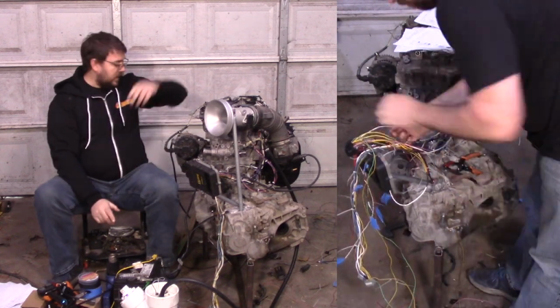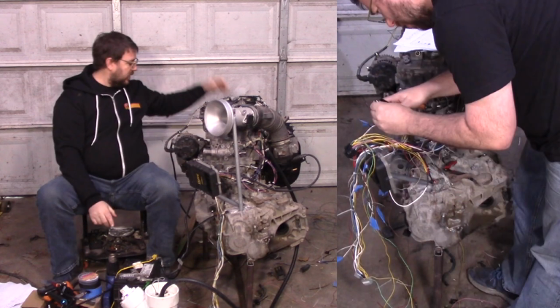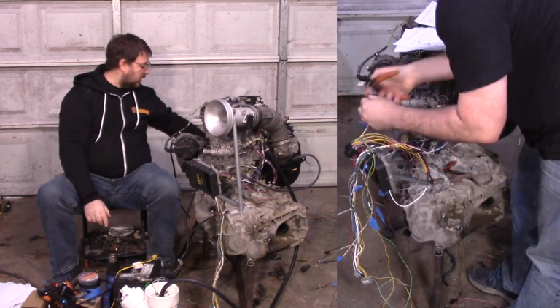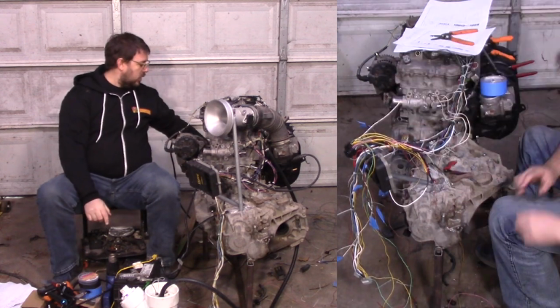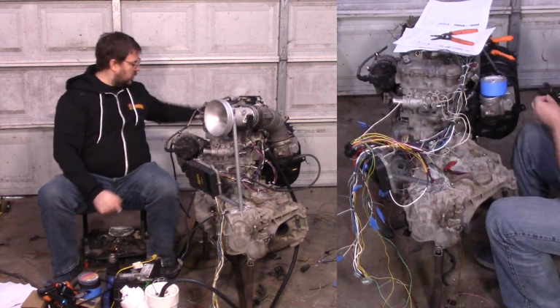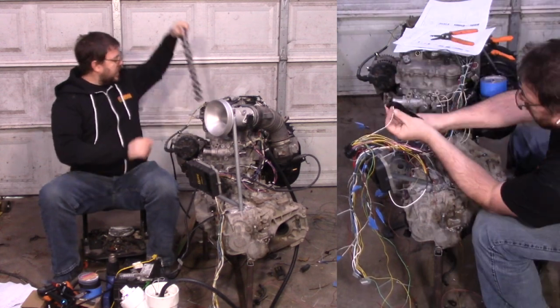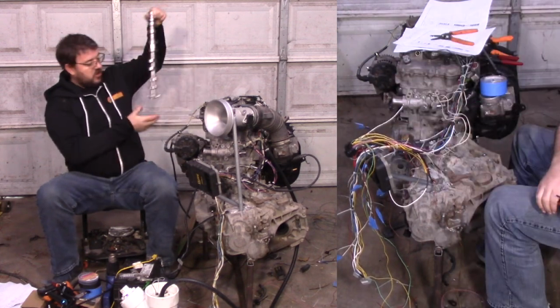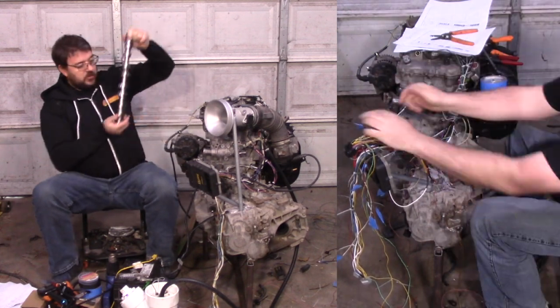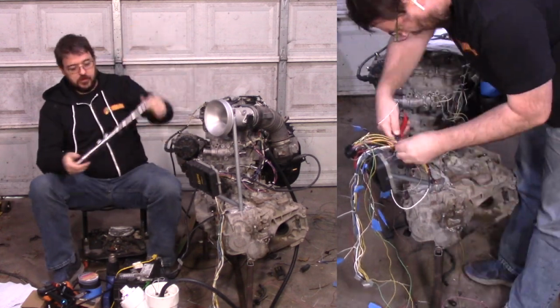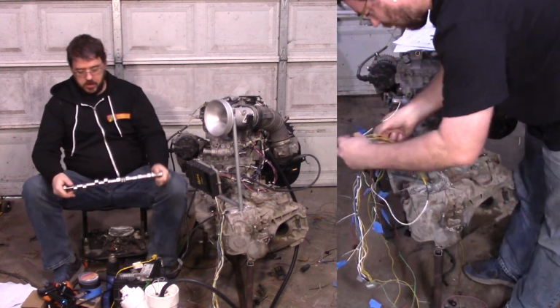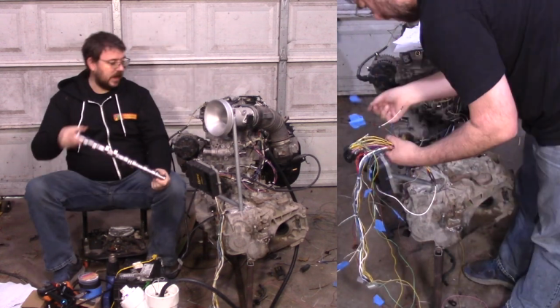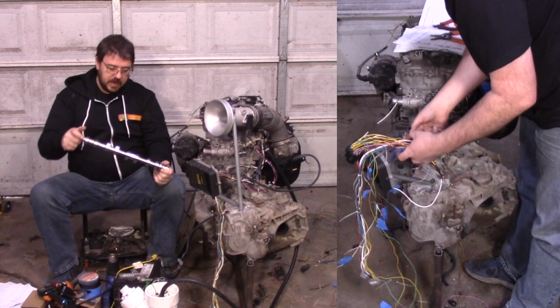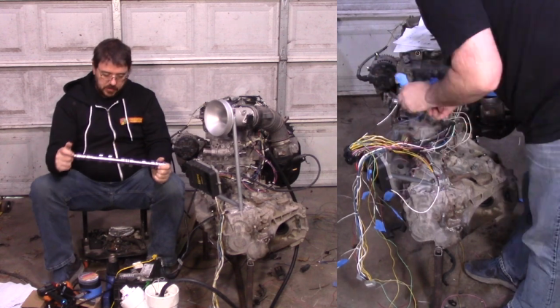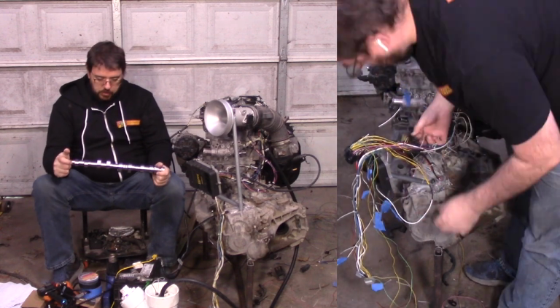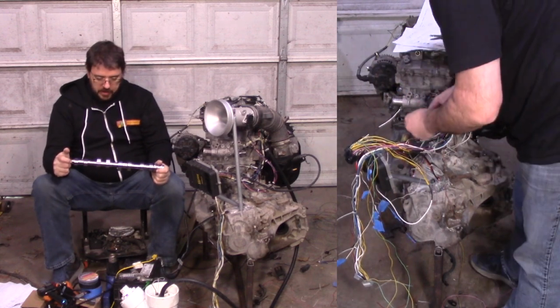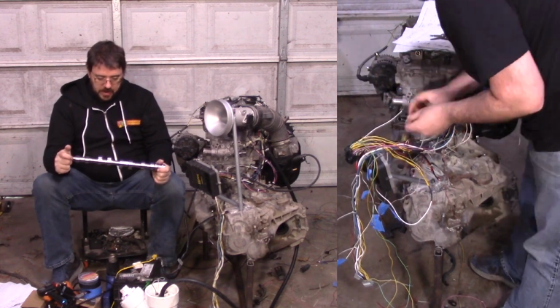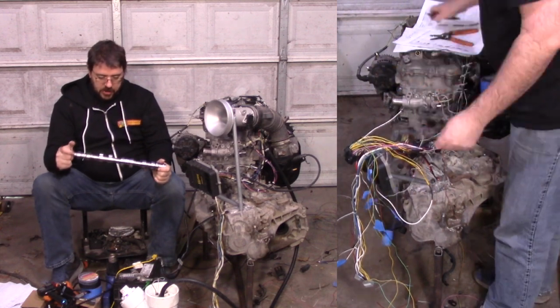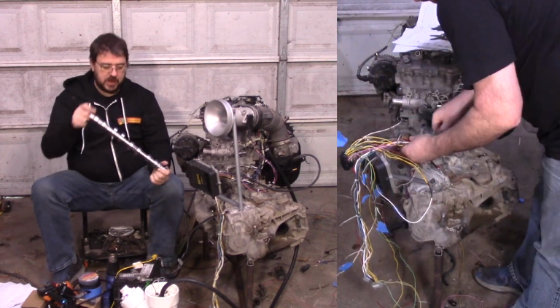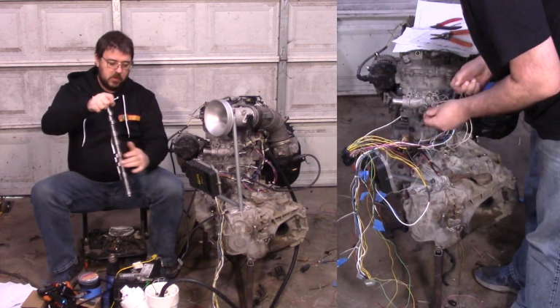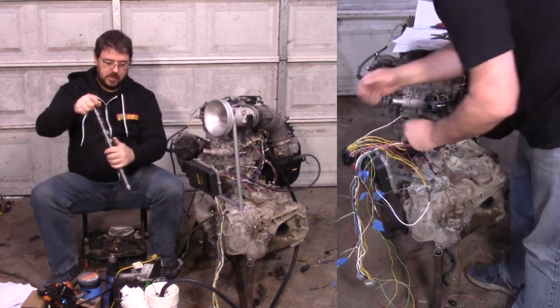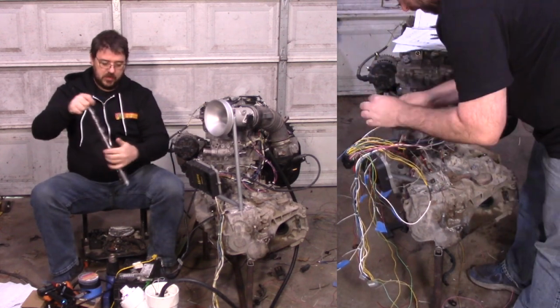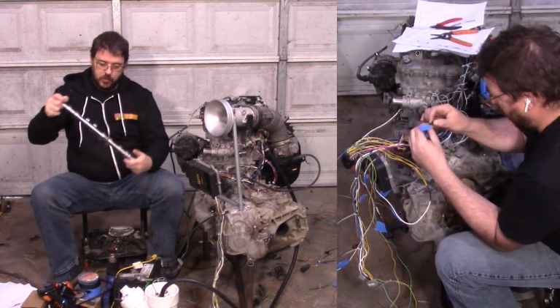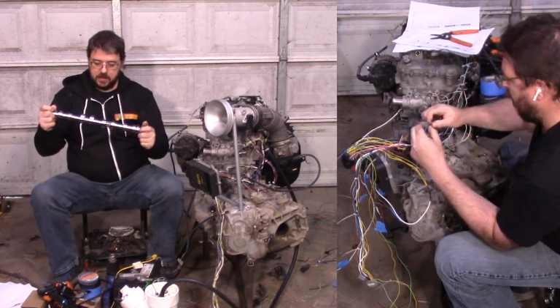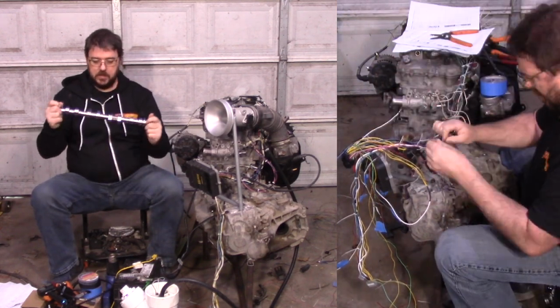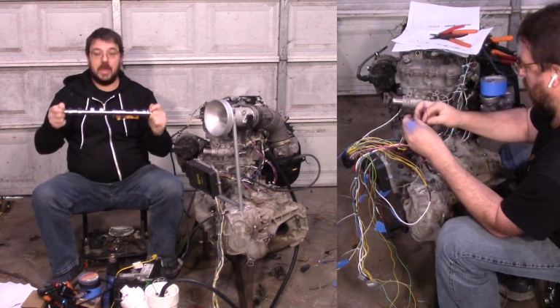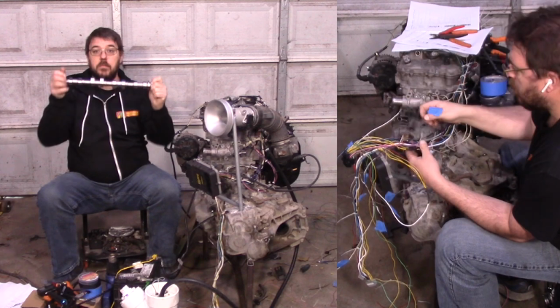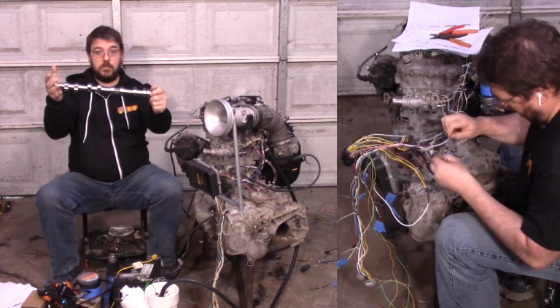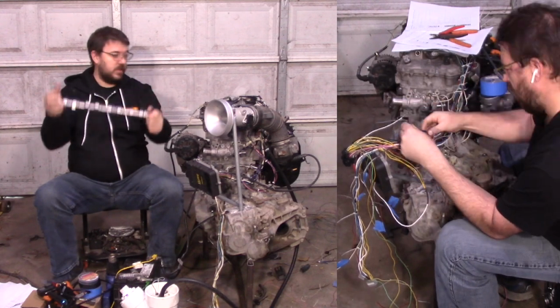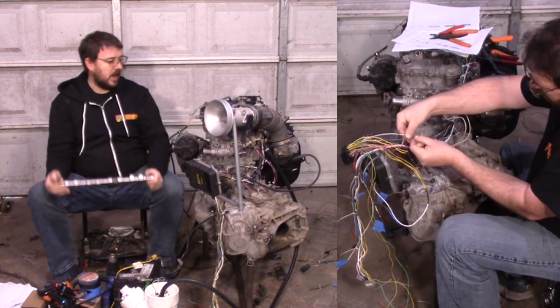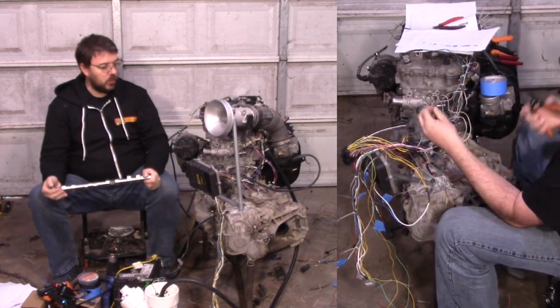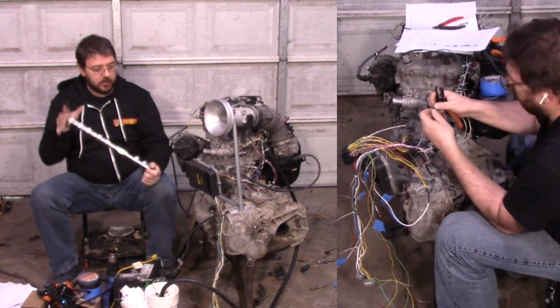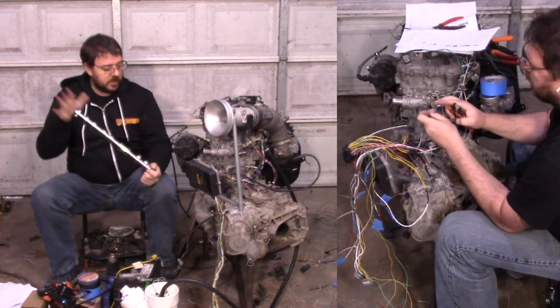Next, we've got camshafts. I needed to get this wiring out of the way before I could get to camshafts, but now that that's all done I get to play with those. I'm really looking forward to it.